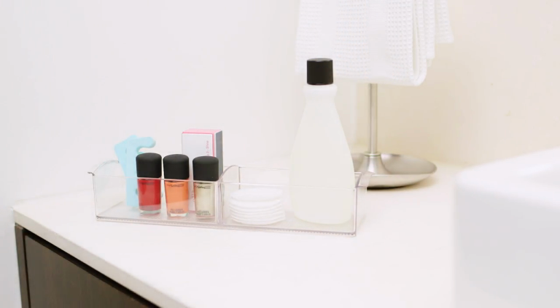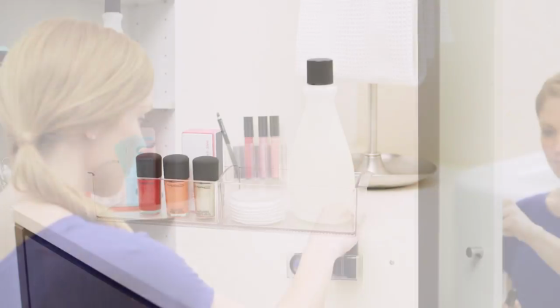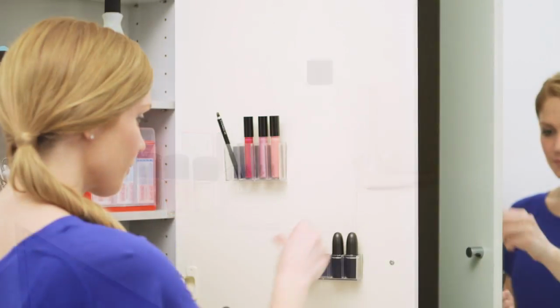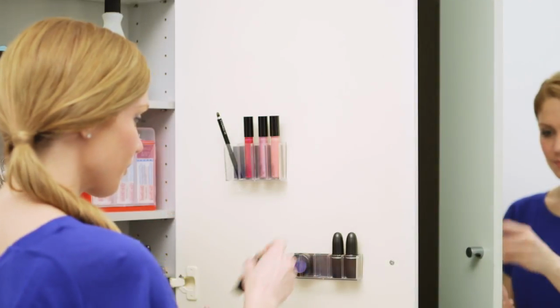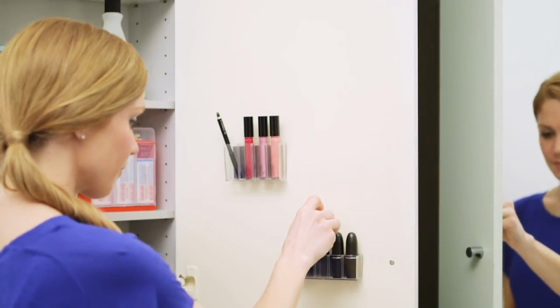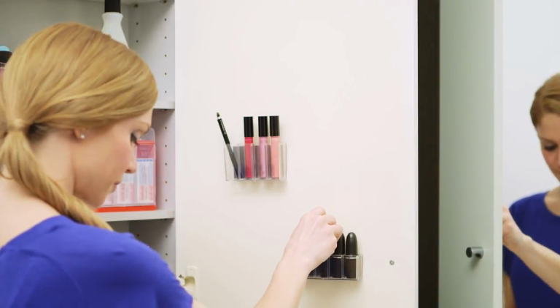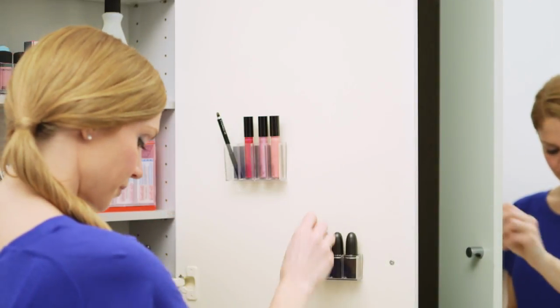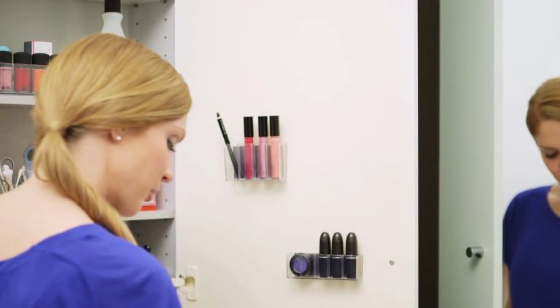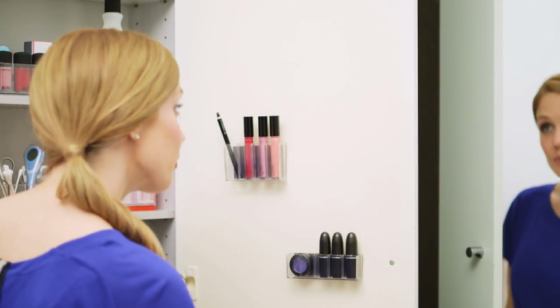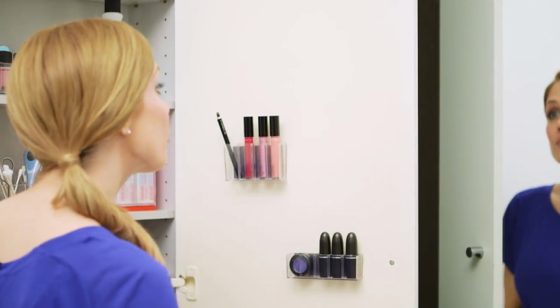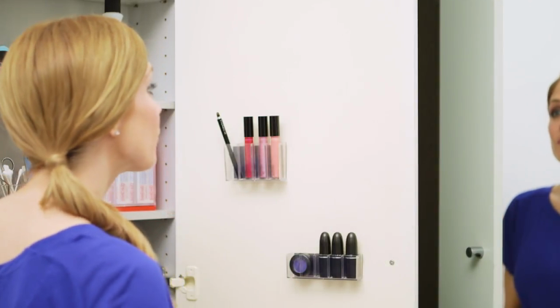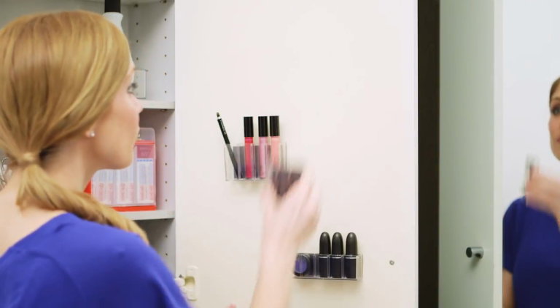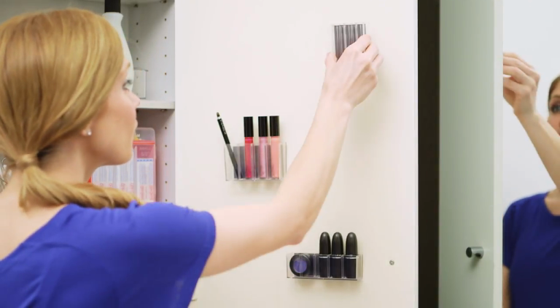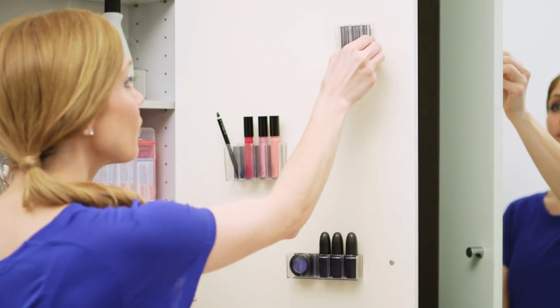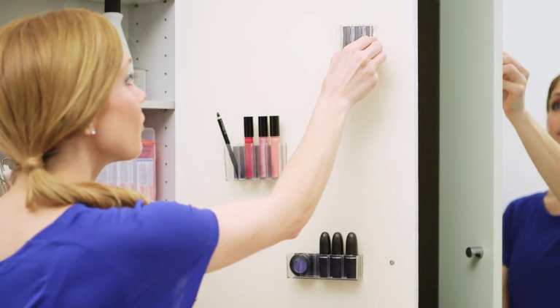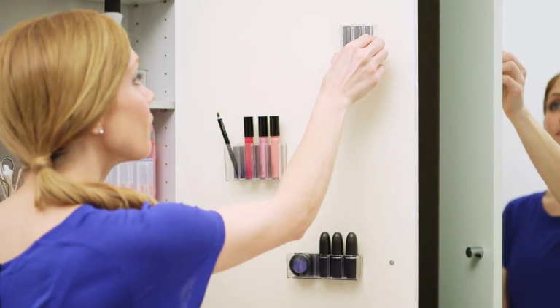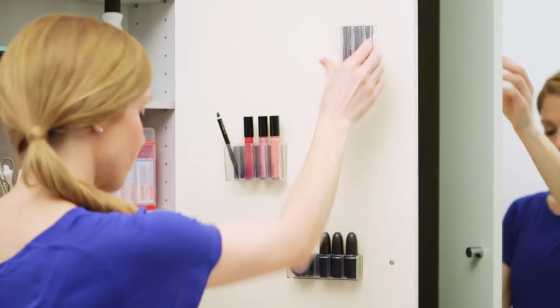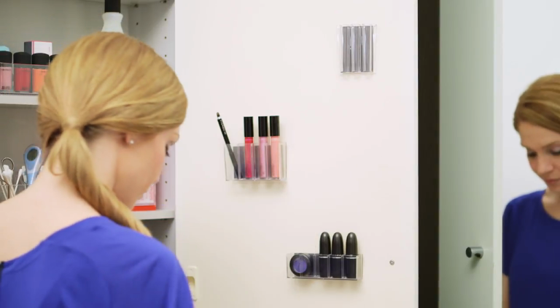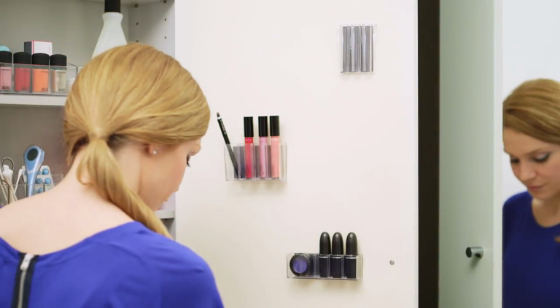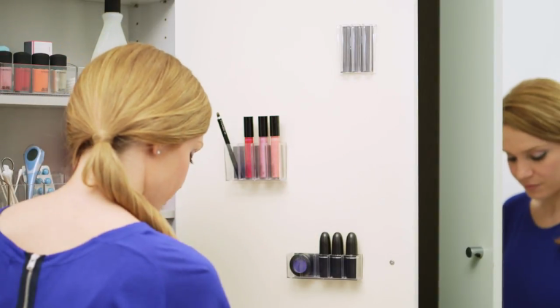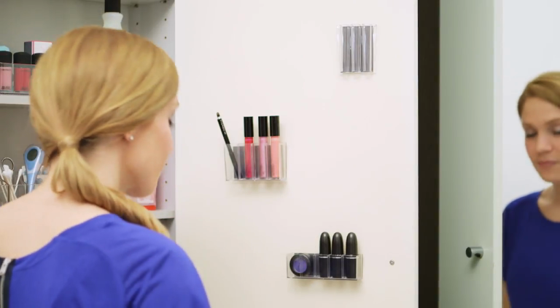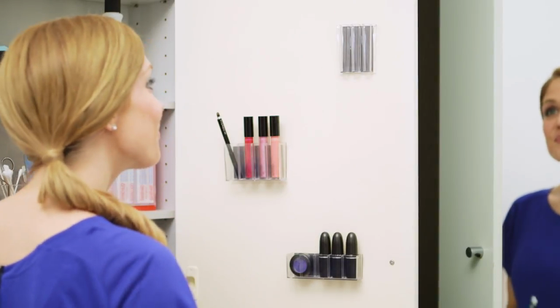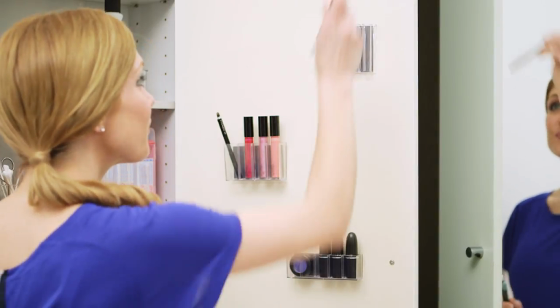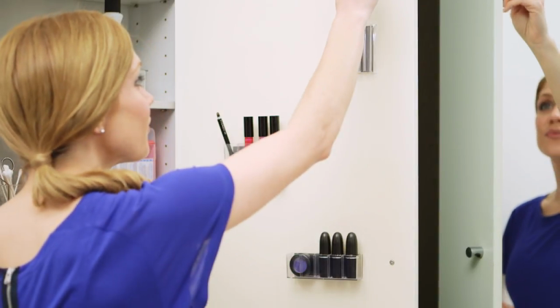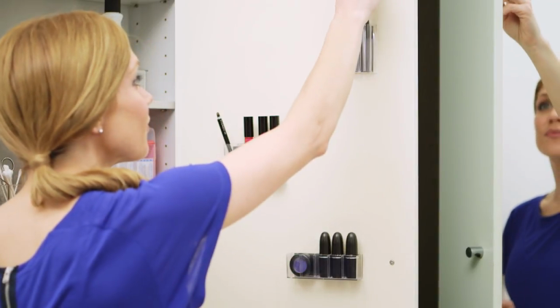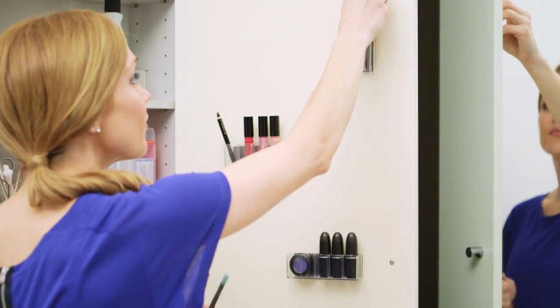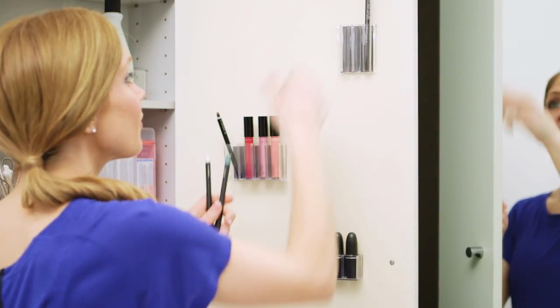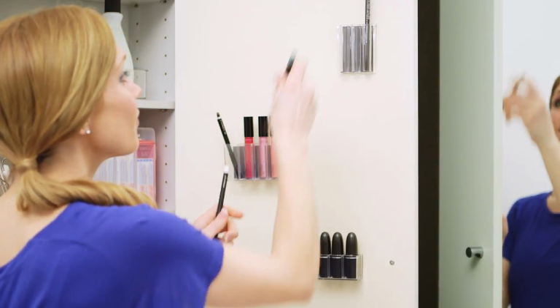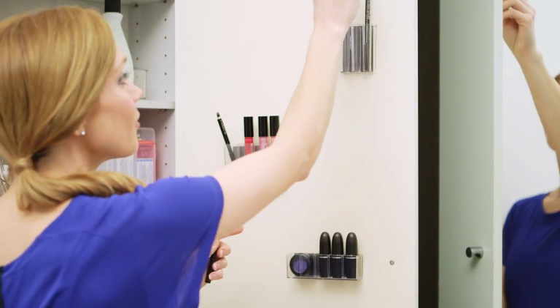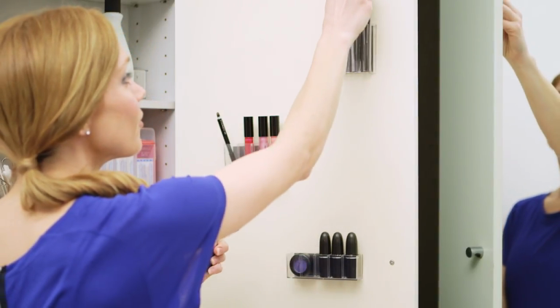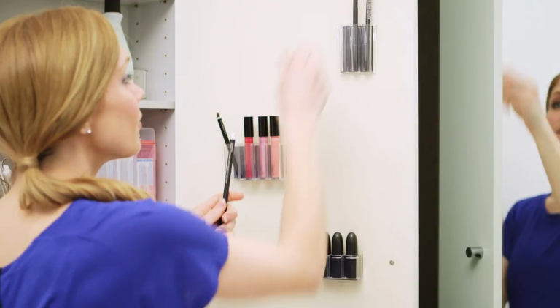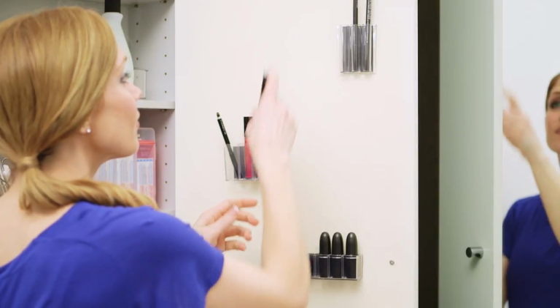And don't forget about the space on the door of your cabinet. These ingenious containers come with self-adhesive backs or magnets so you can put them exactly where you need them. They're ideal for holding things like lipstick and brow pencils.